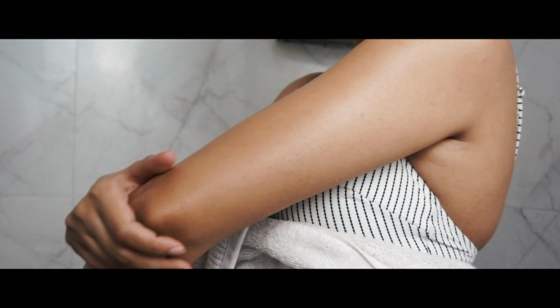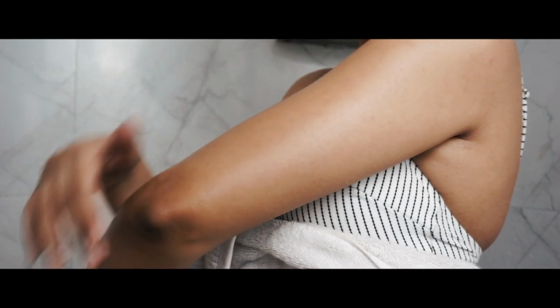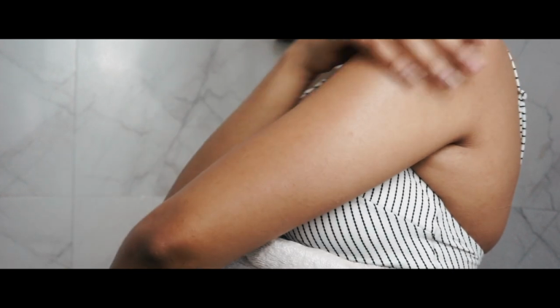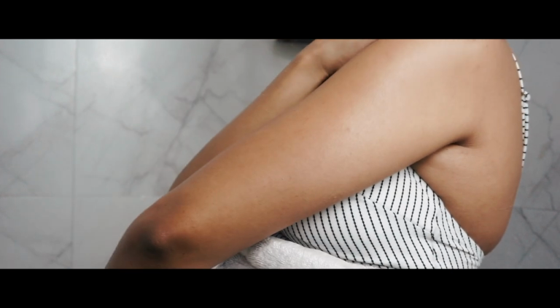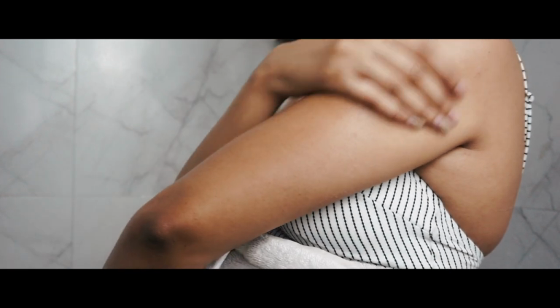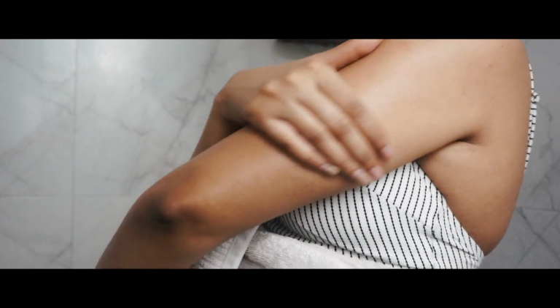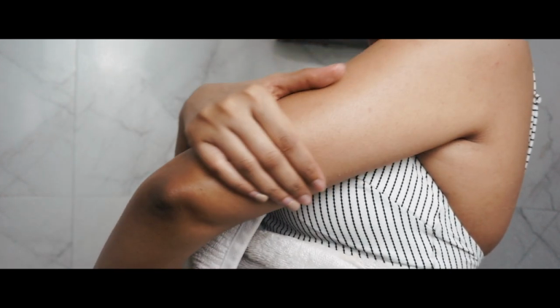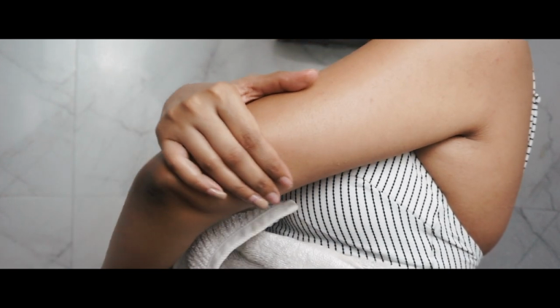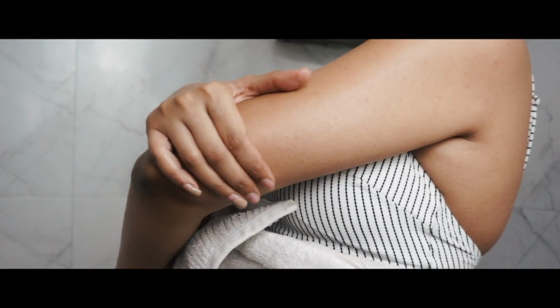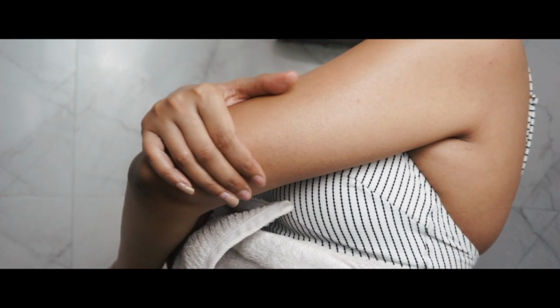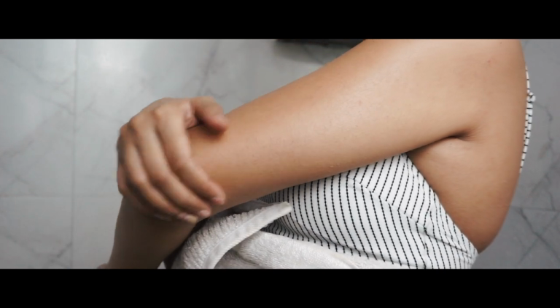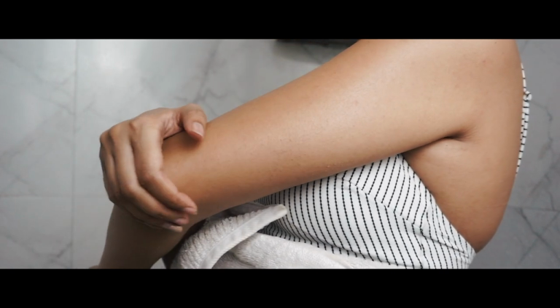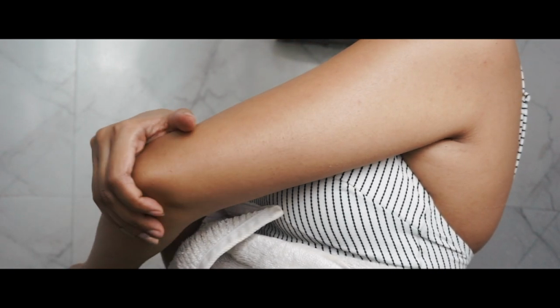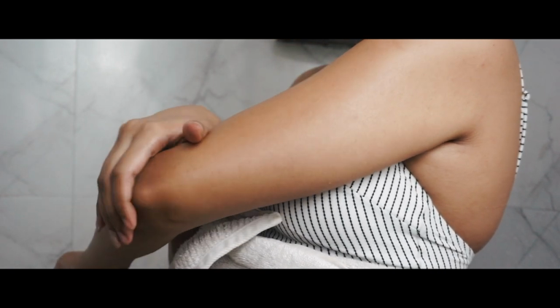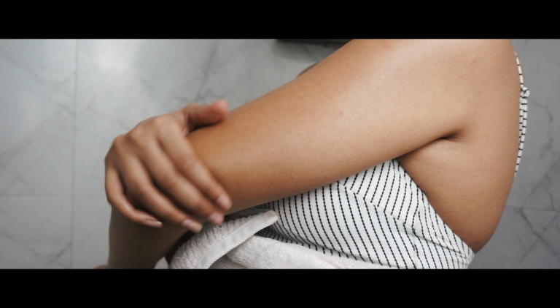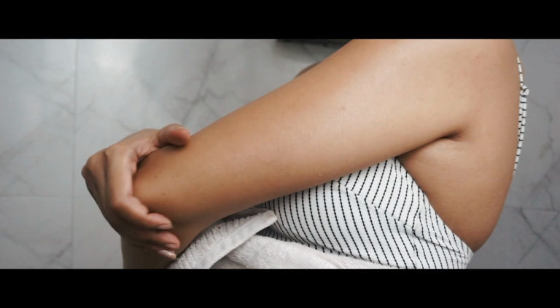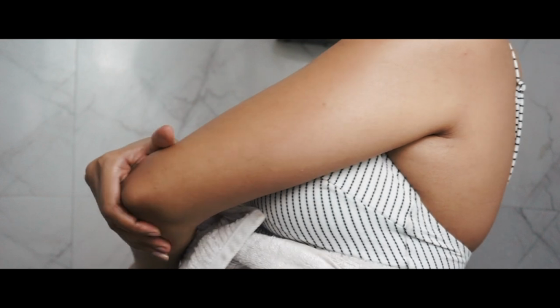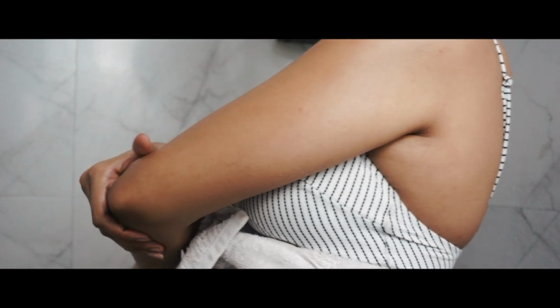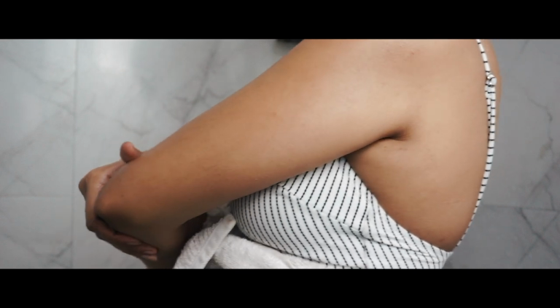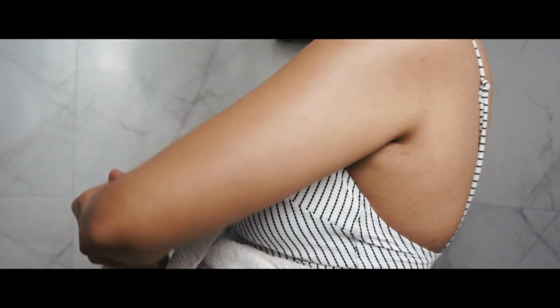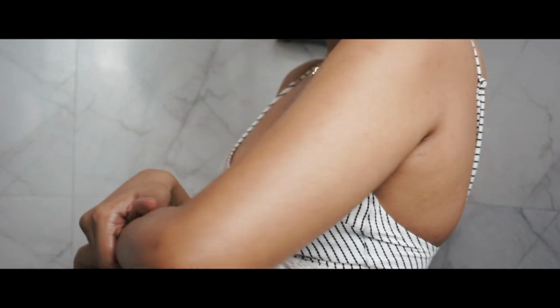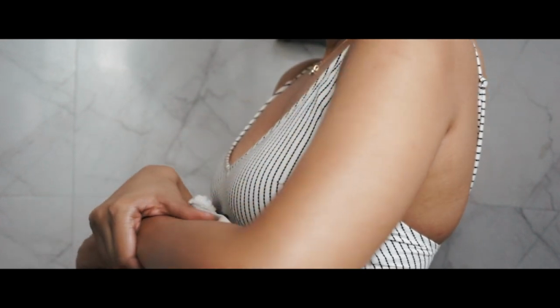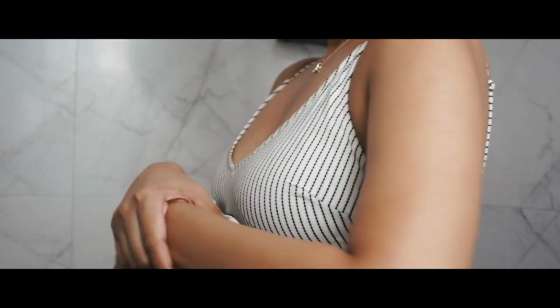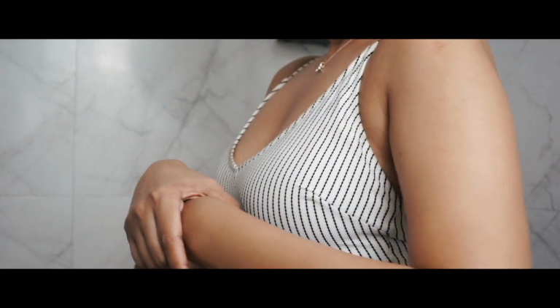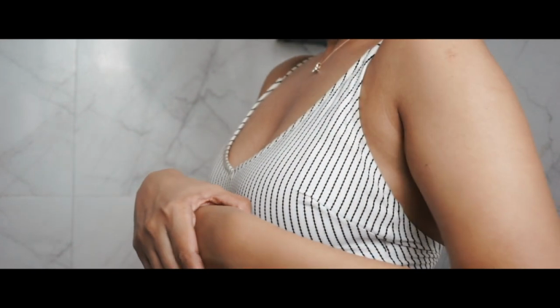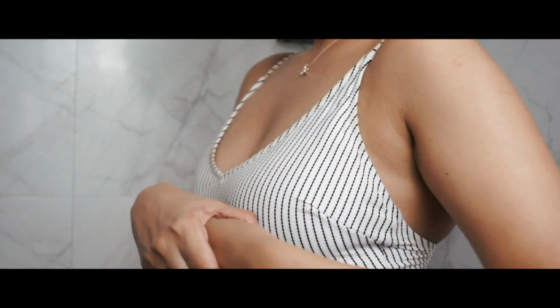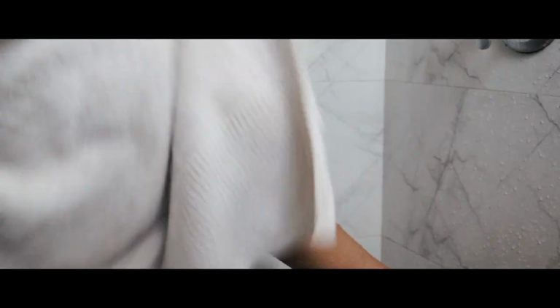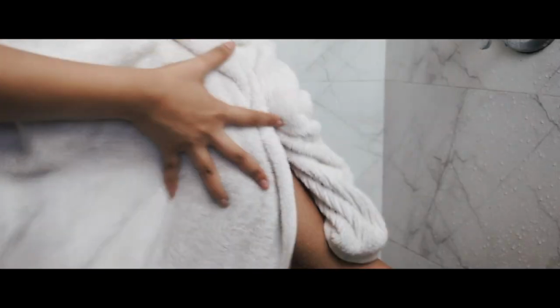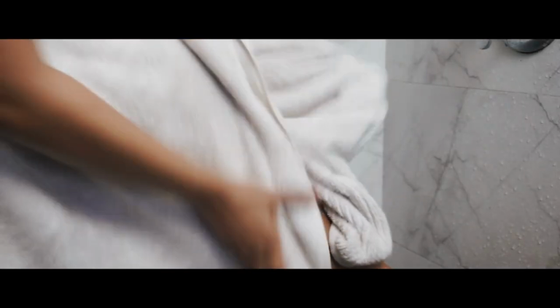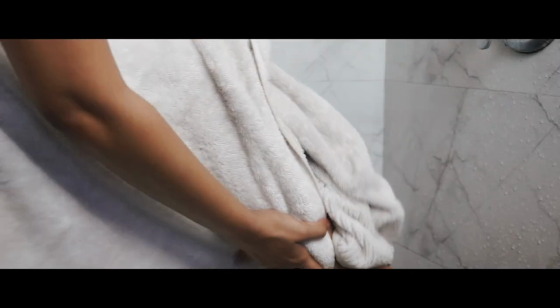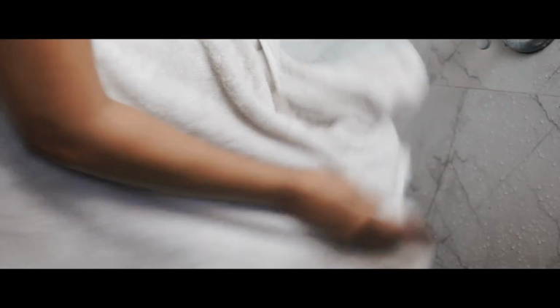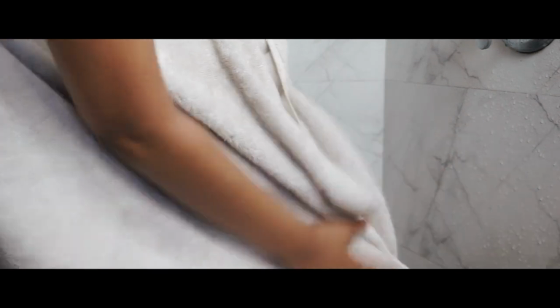After you are done rinsing your body of all the scrub and towel drying it, apply your moisturiser immediately while your body is still damp — it absorbs better.